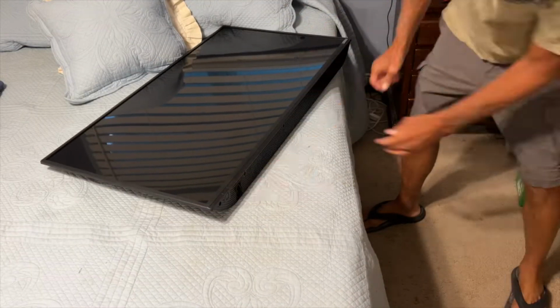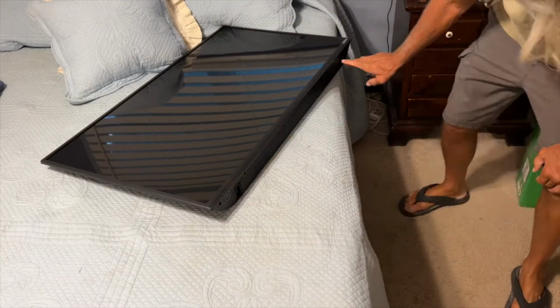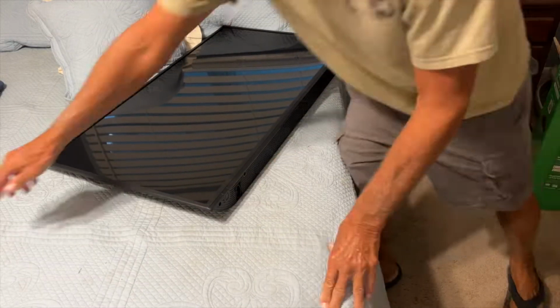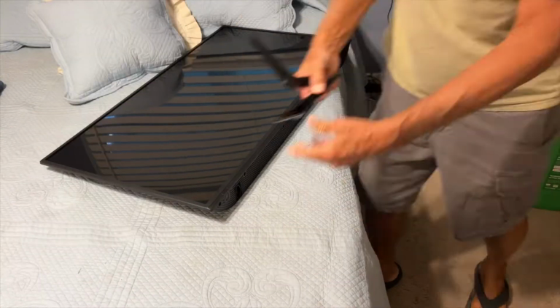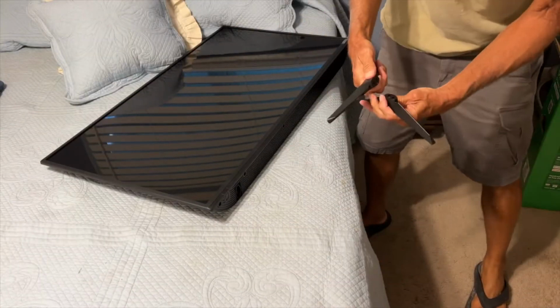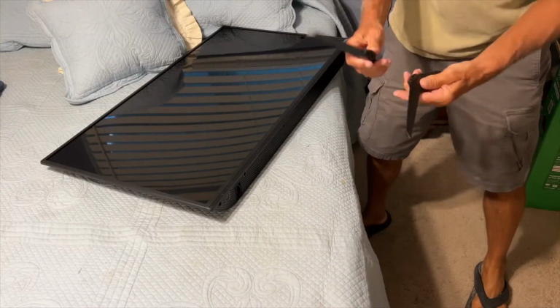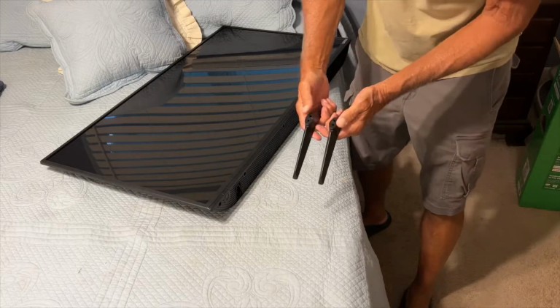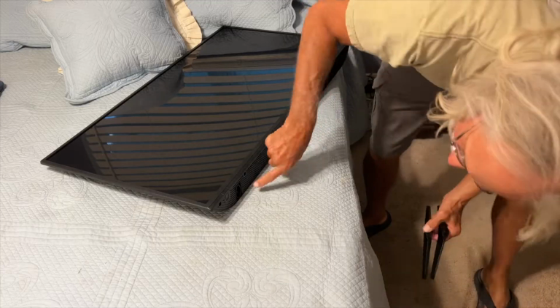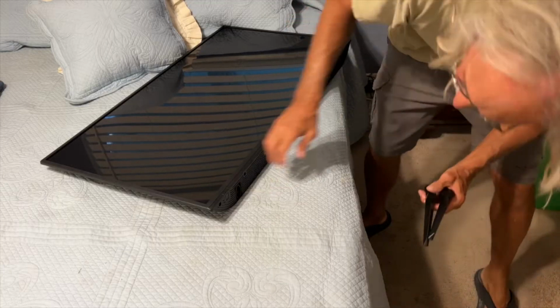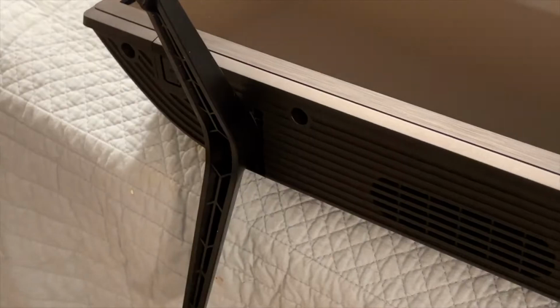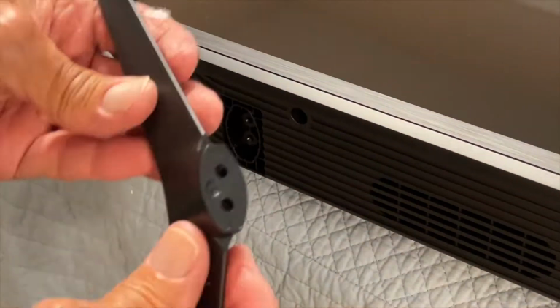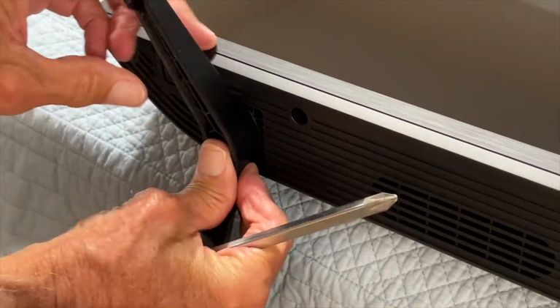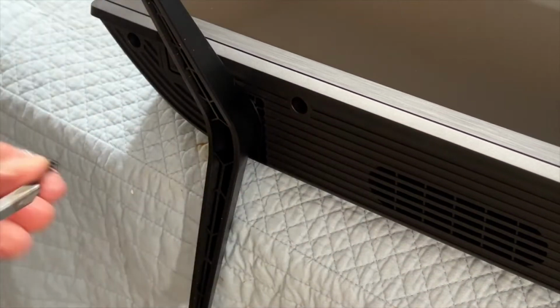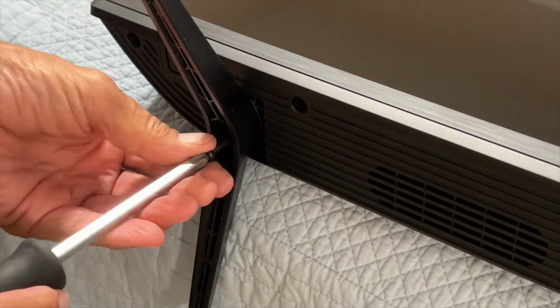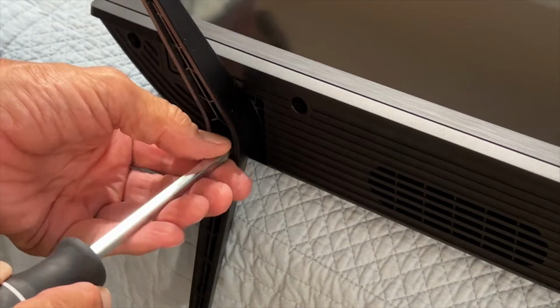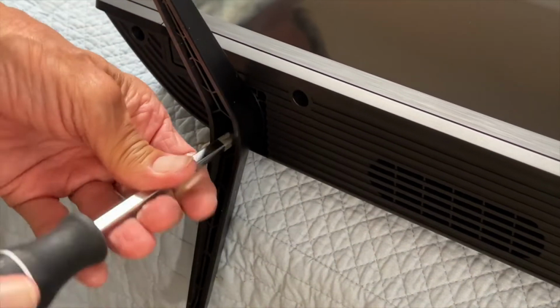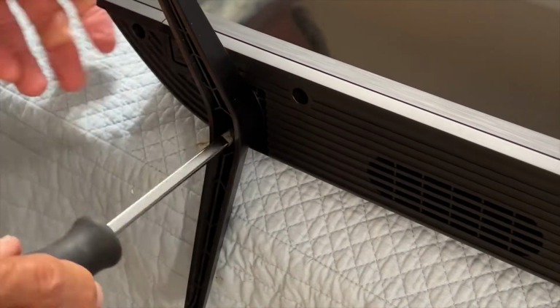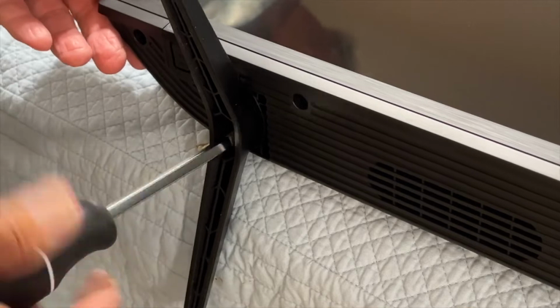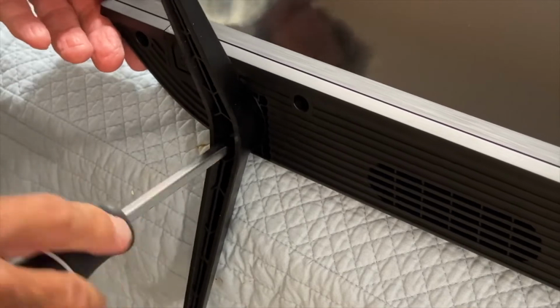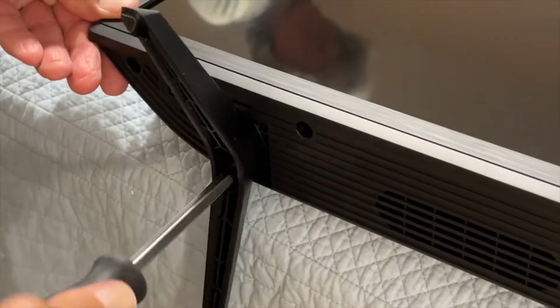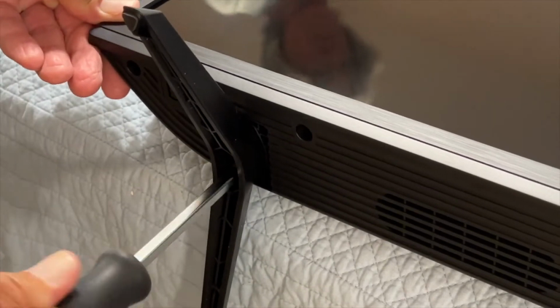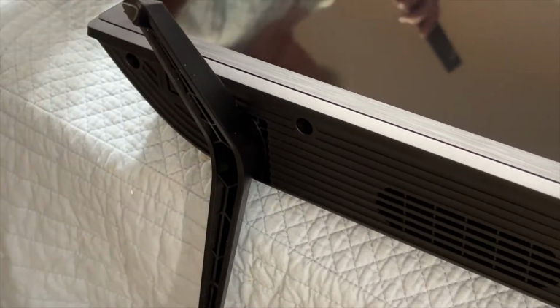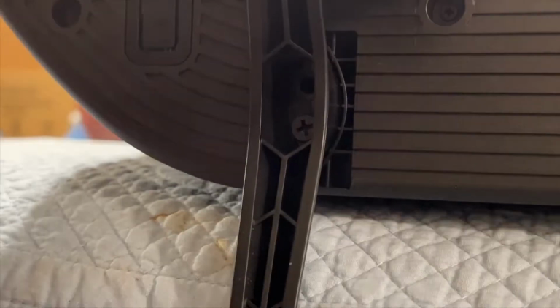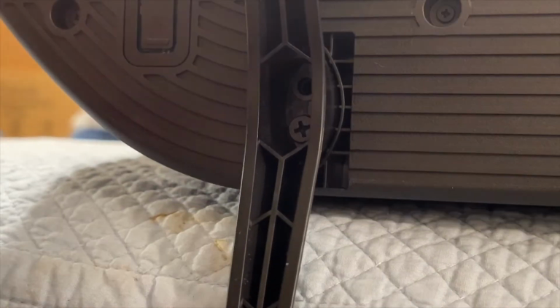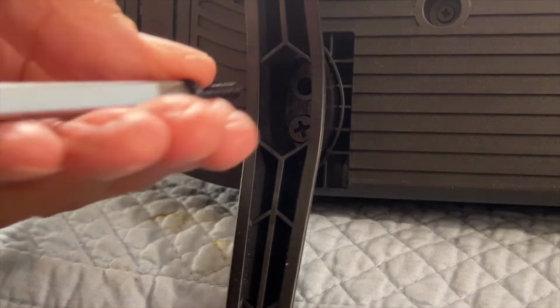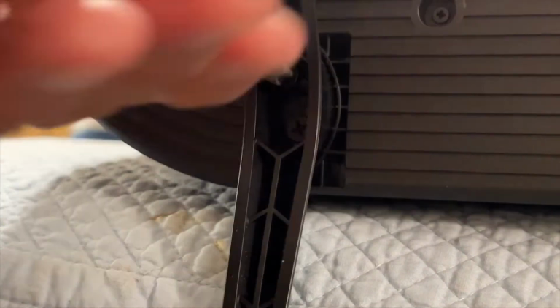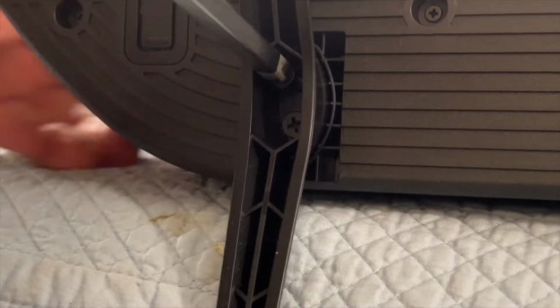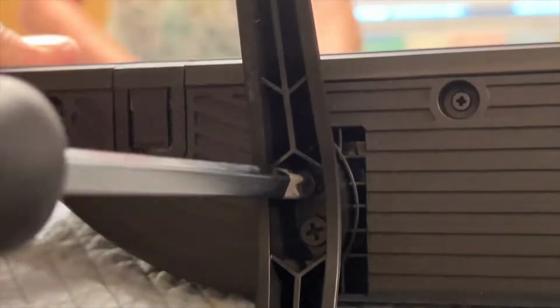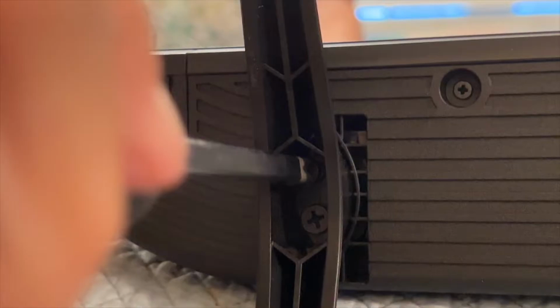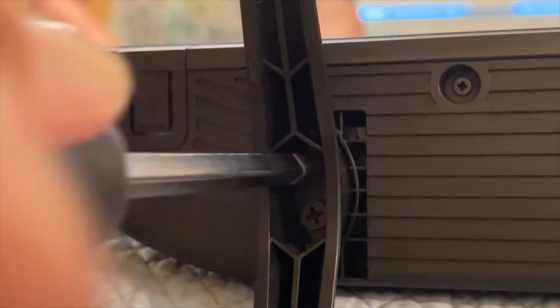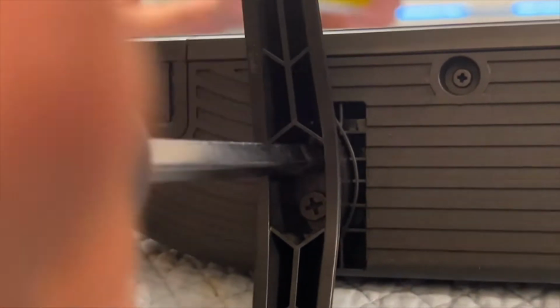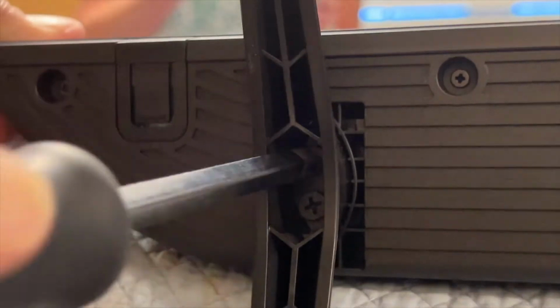Attaching the legs is not too hard. There's two little spots there, and it doesn't matter which way you put them in — they're just going to screw right in. We've got two screws for each one of the legs or feet, and you just get them in the little hole there and then tighten them down.